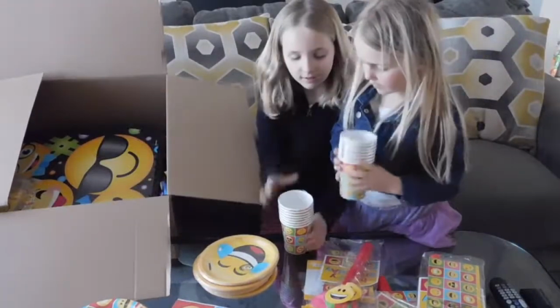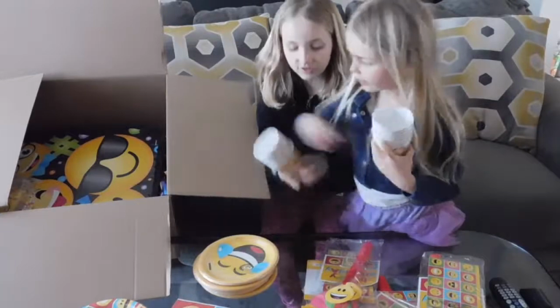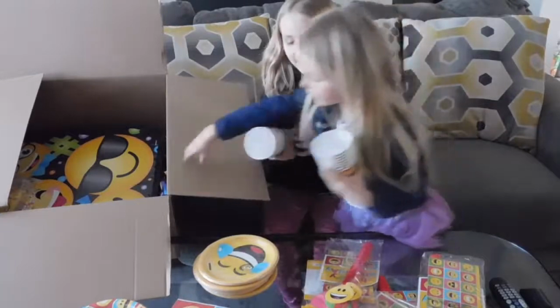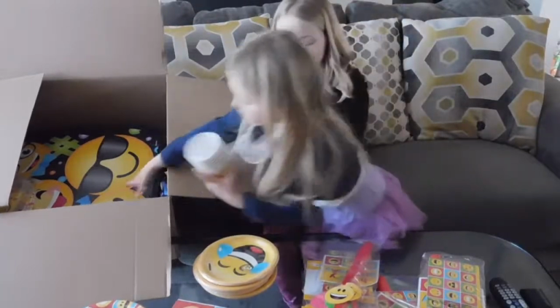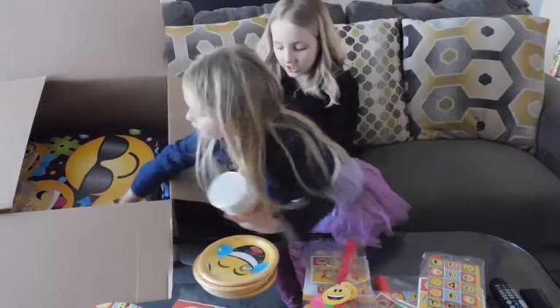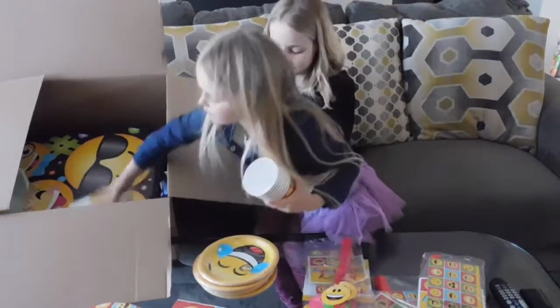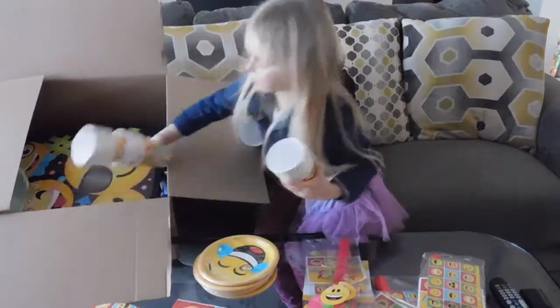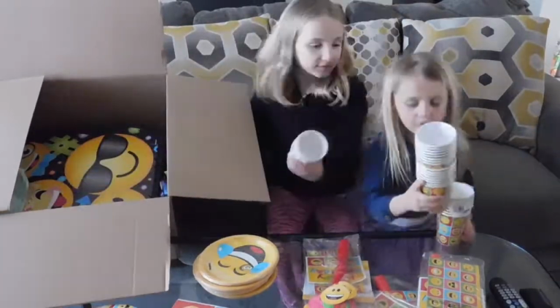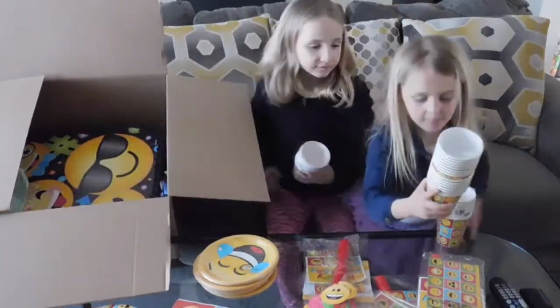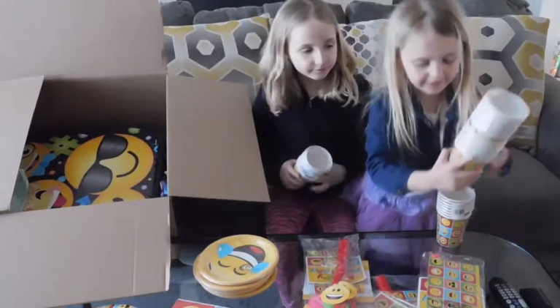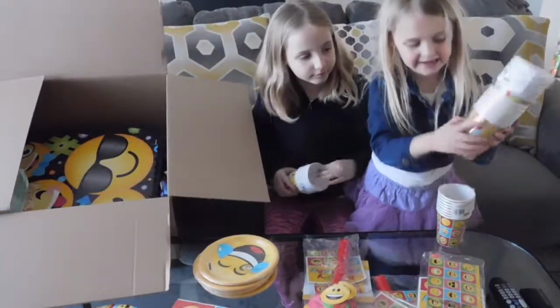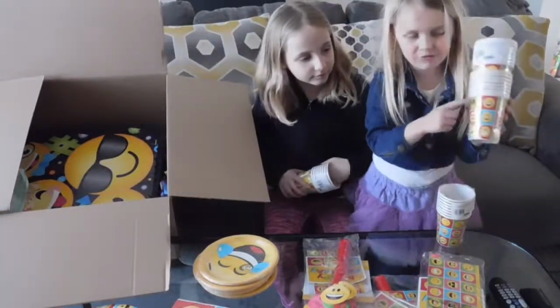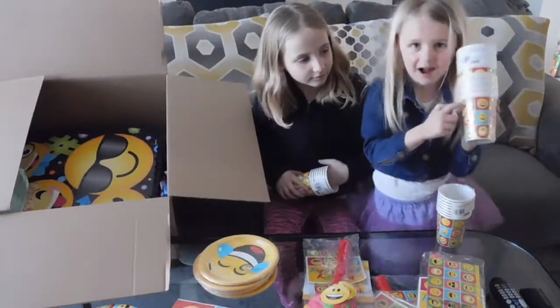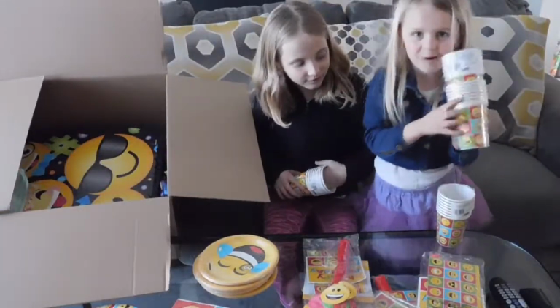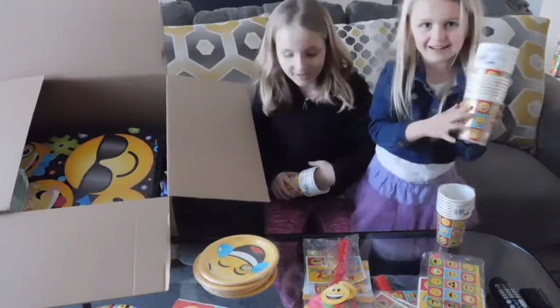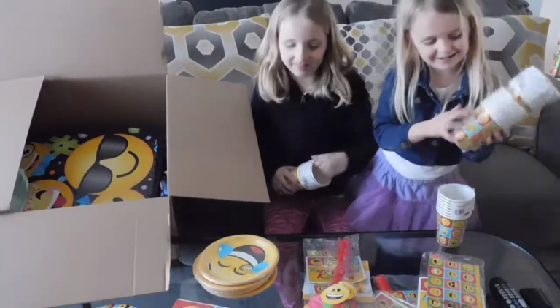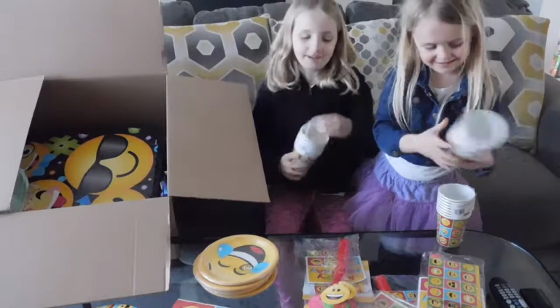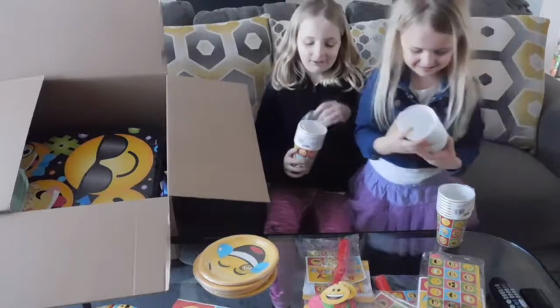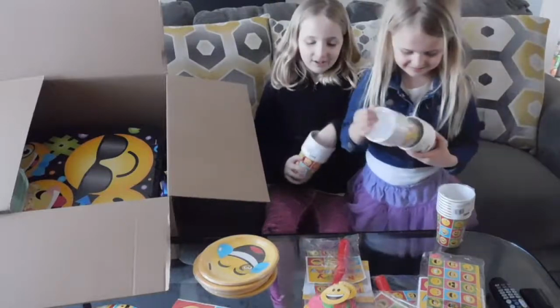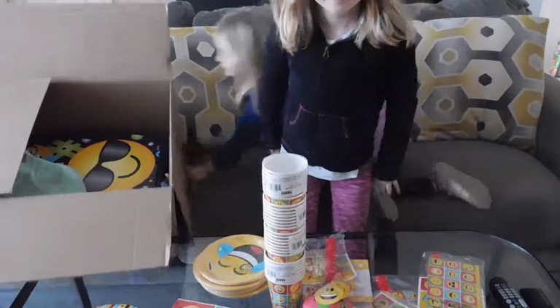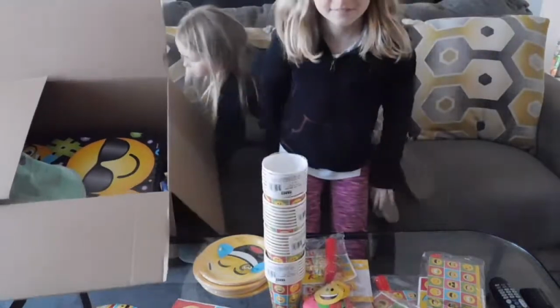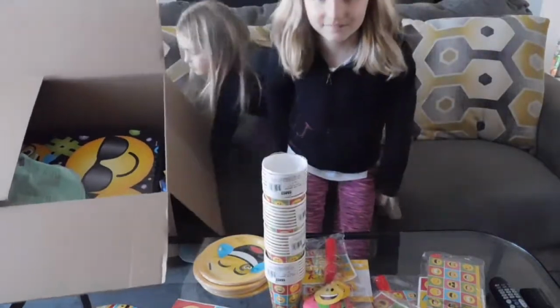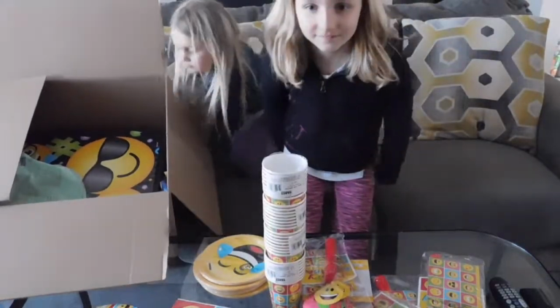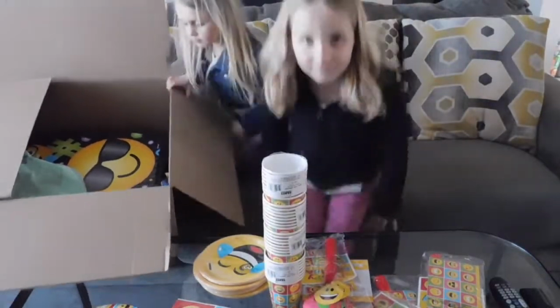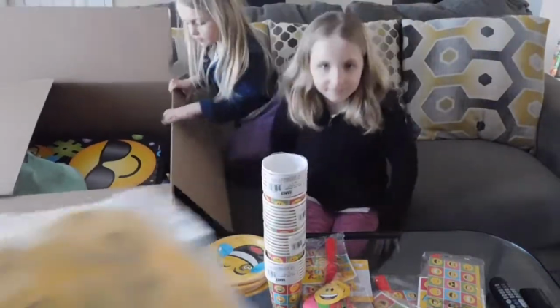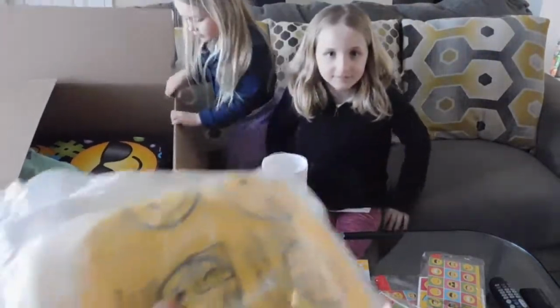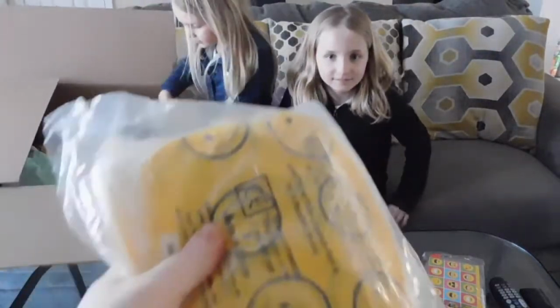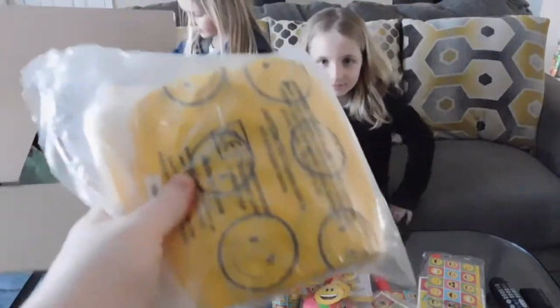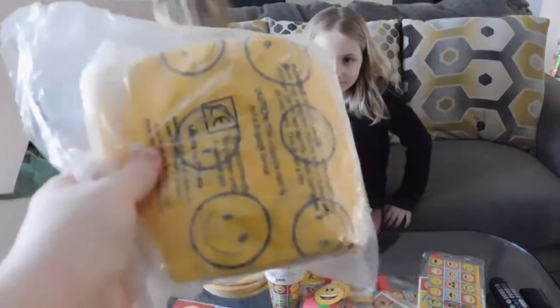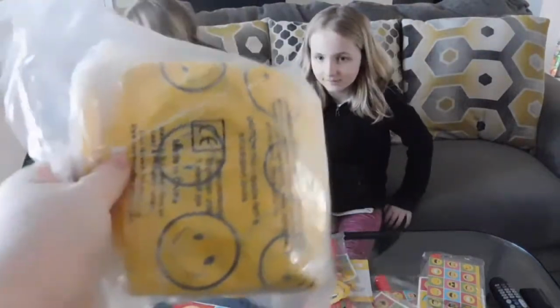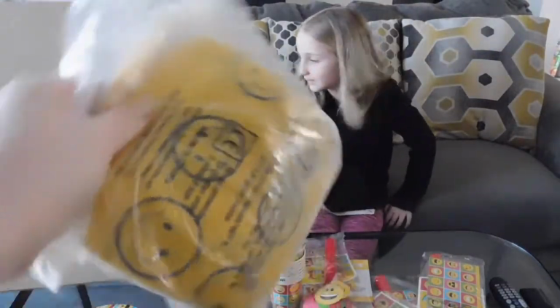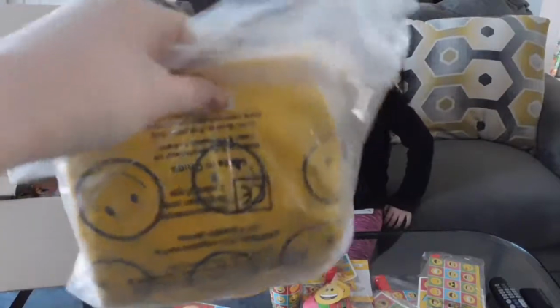So next we got some emoji cups. There's a sticking out tongue one — that's a silly emoji. We won't open this, but I will give the camera a good look.